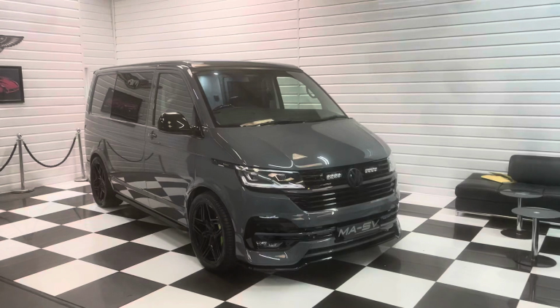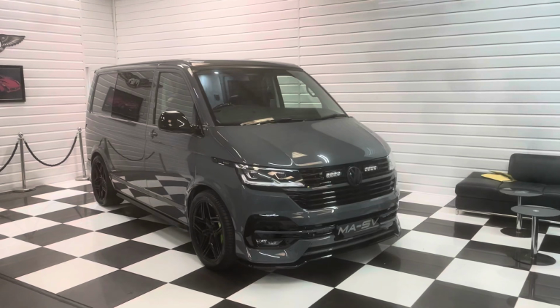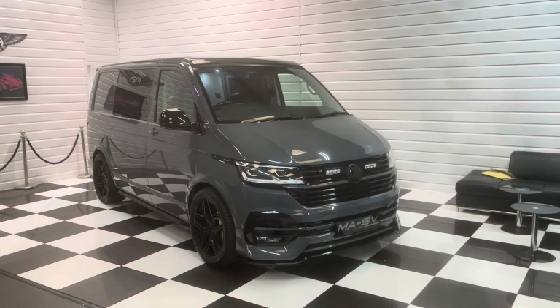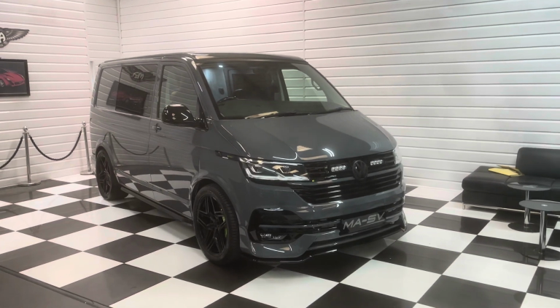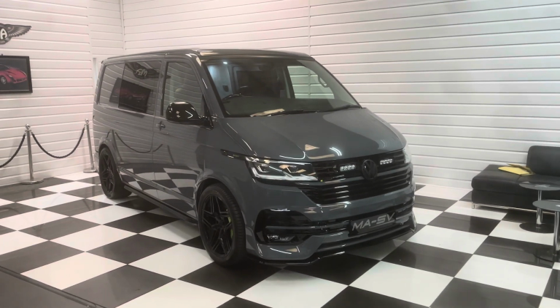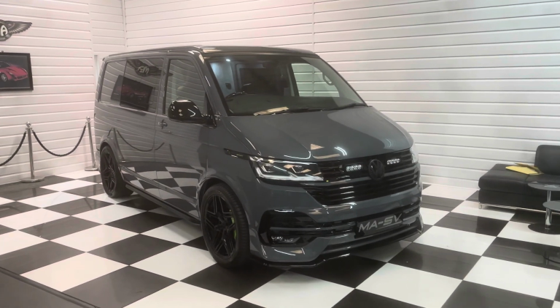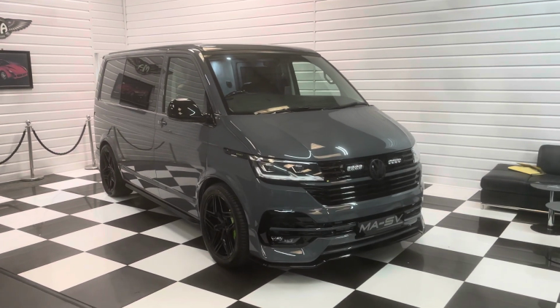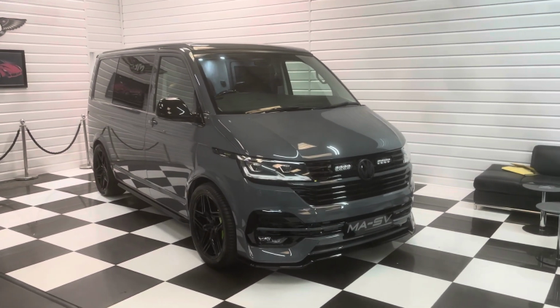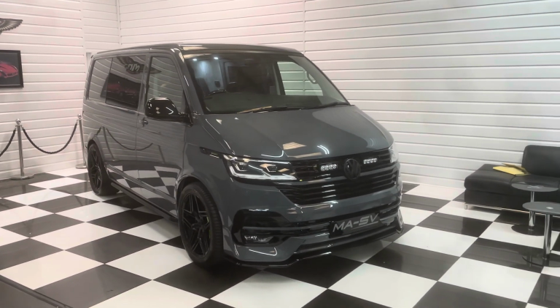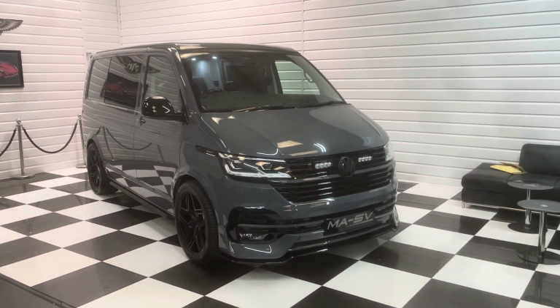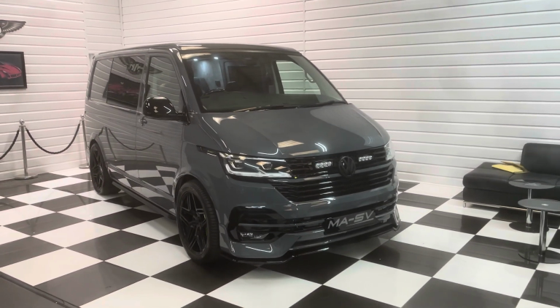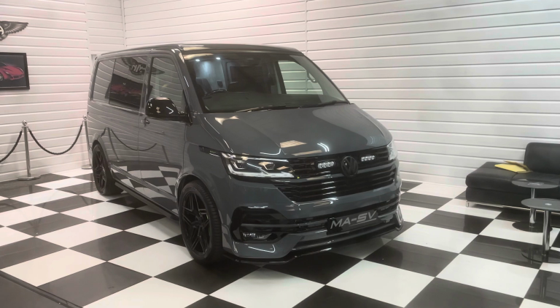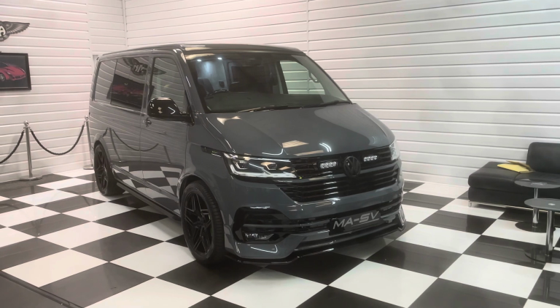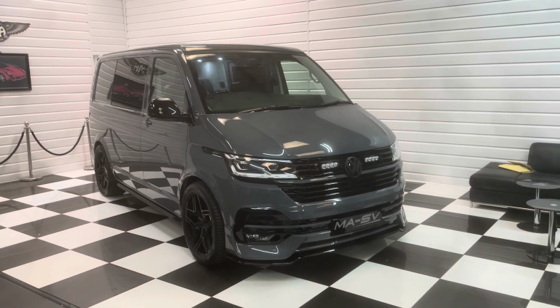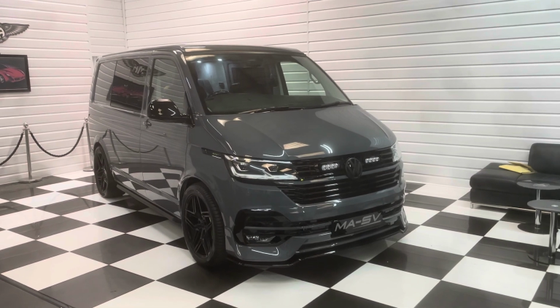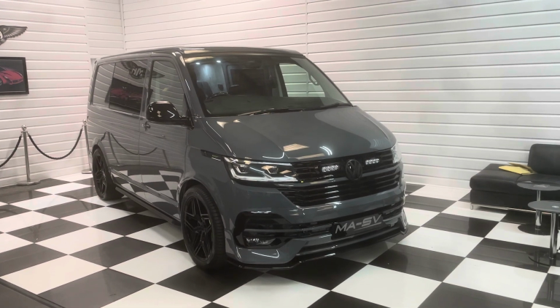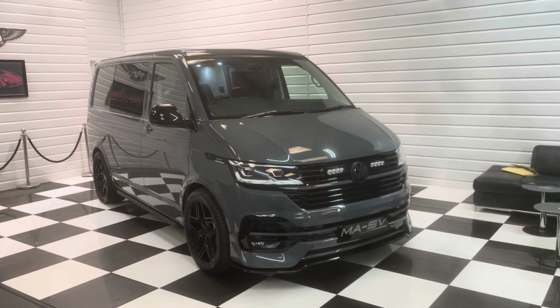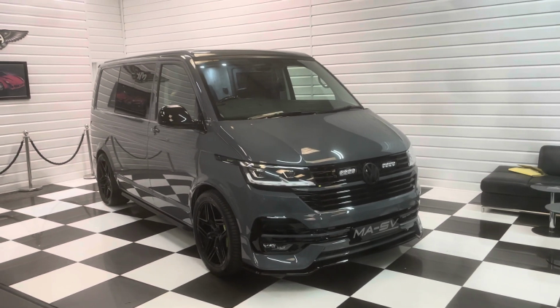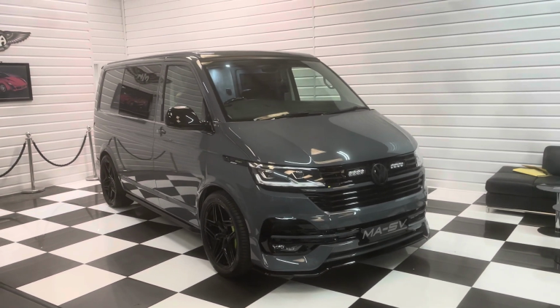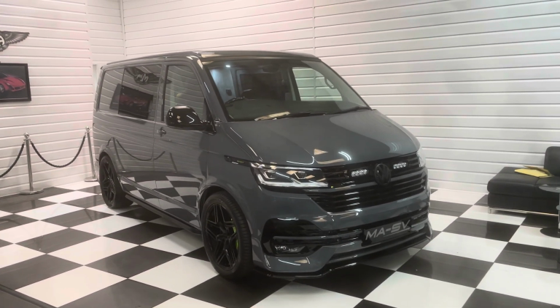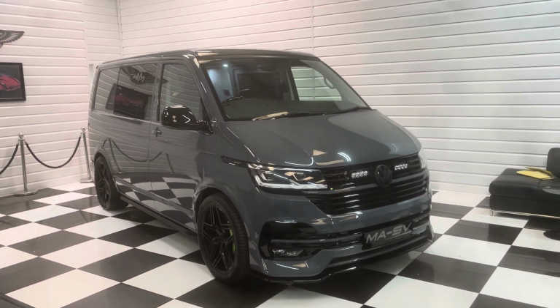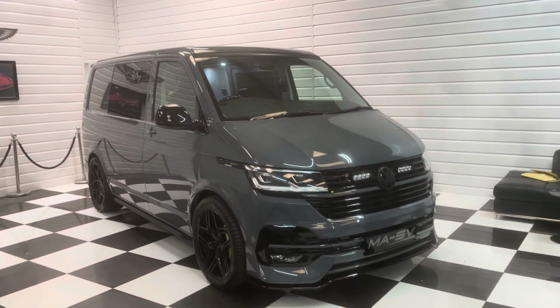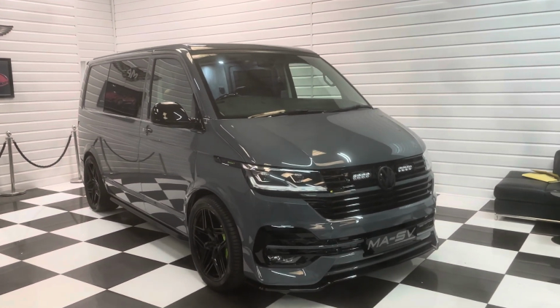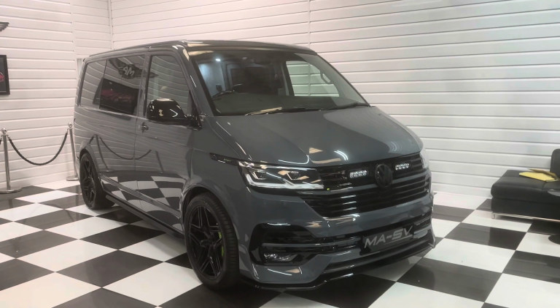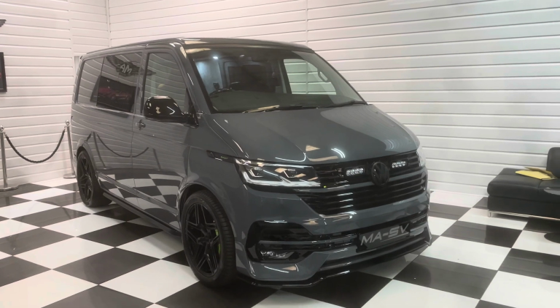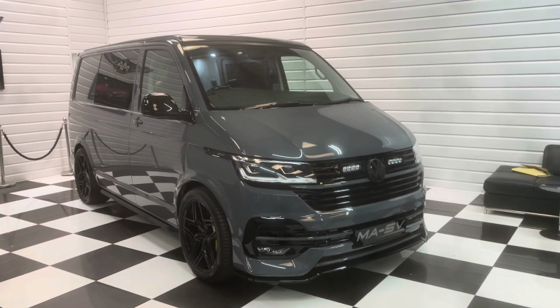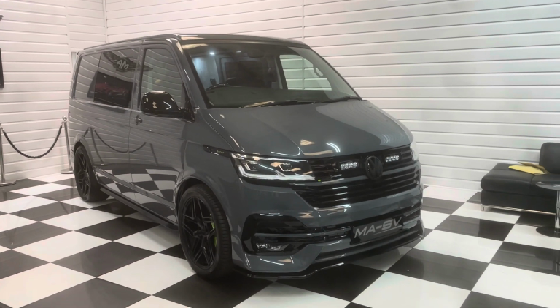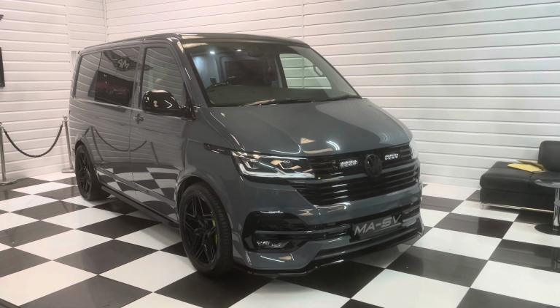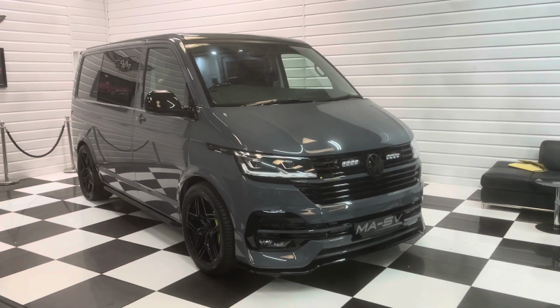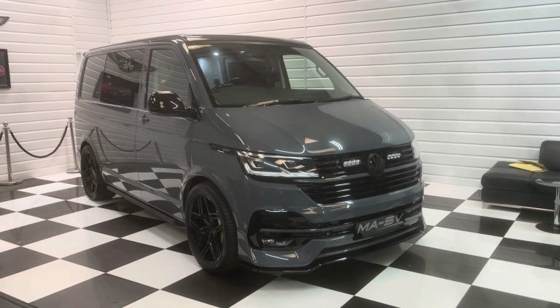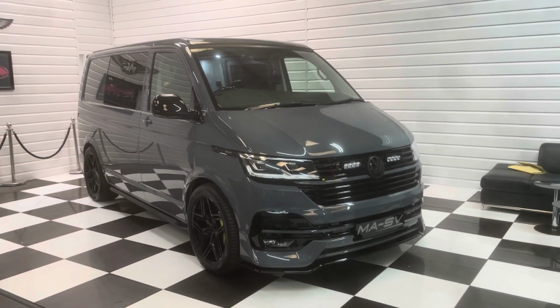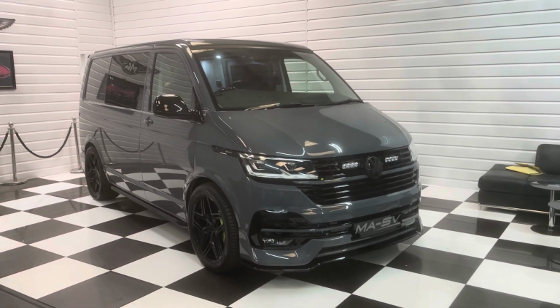Hi, it's Andy at Martin Atkinson Specialist Vans. We're going to show you around a very special camper conversion van done by the body shop that does all the work for us on all our vans, so you can be assured of the quality of it.